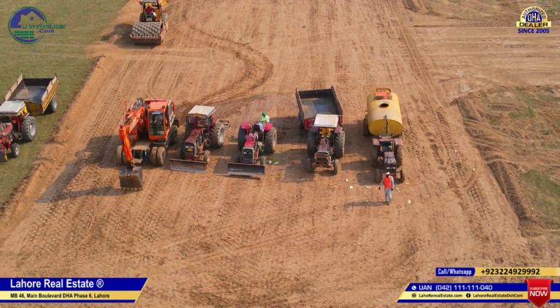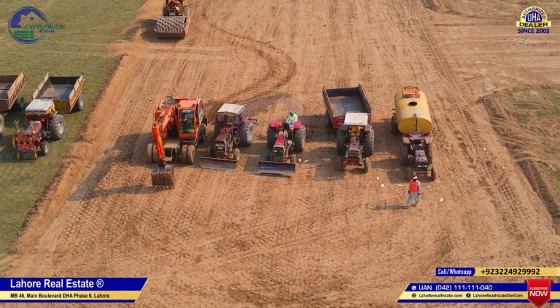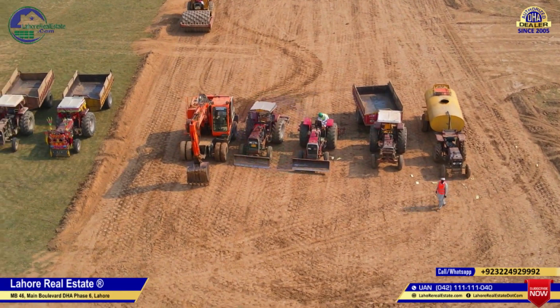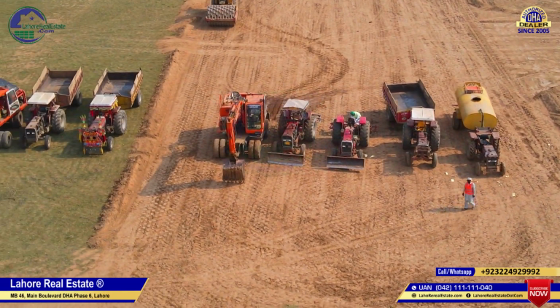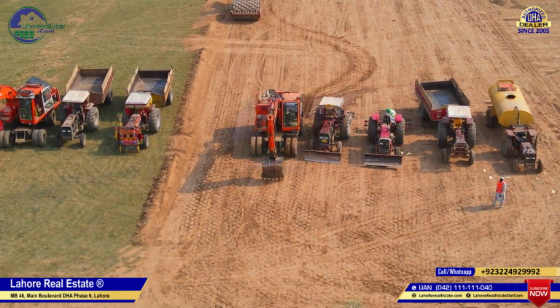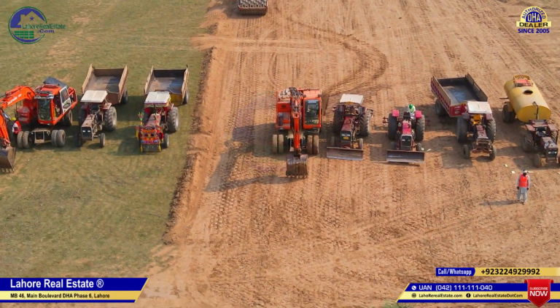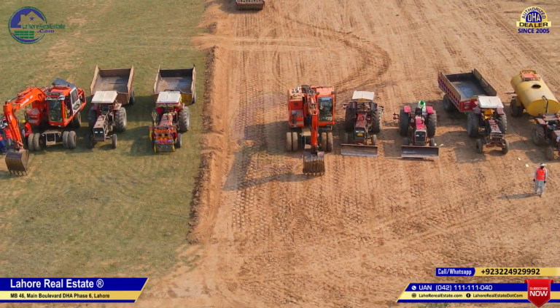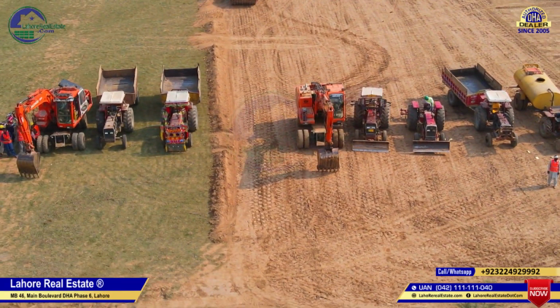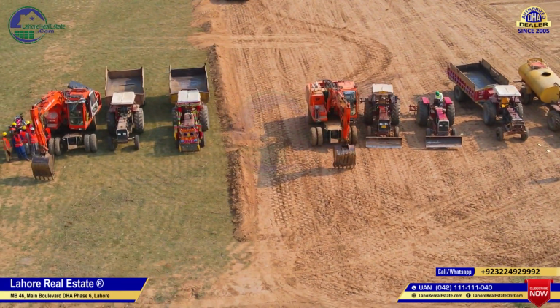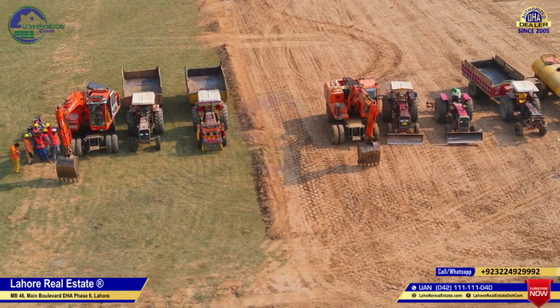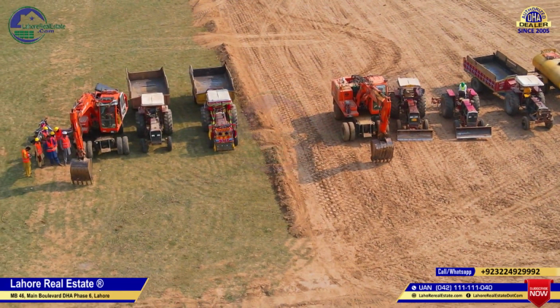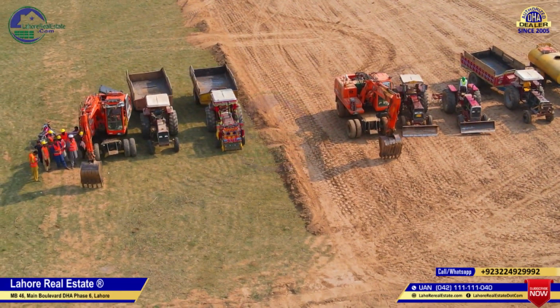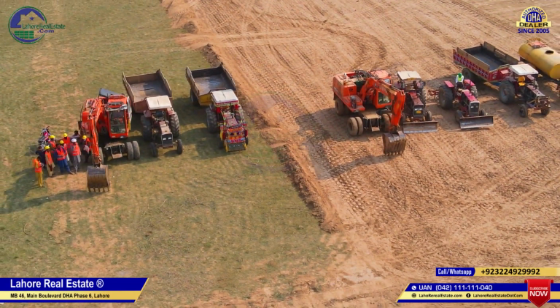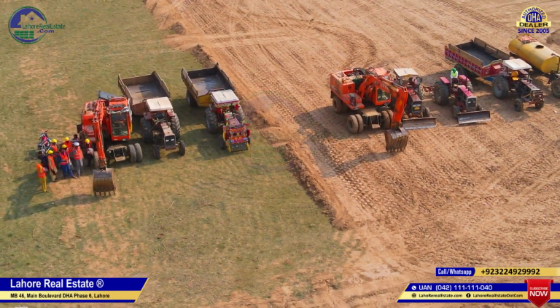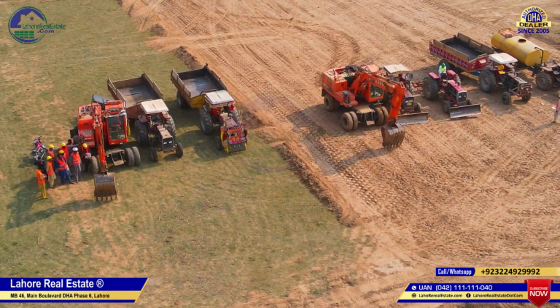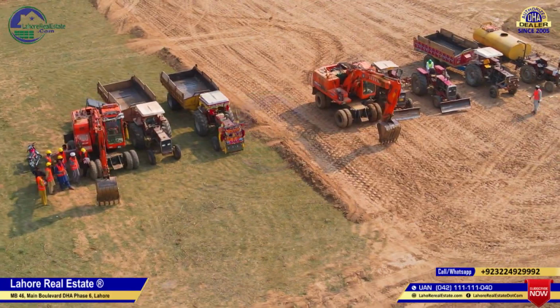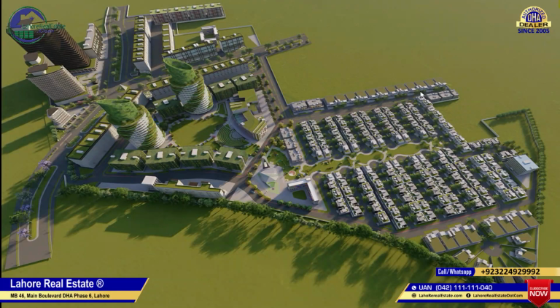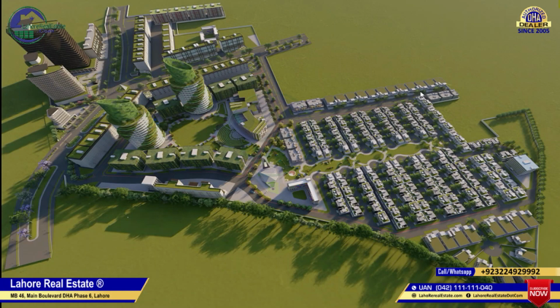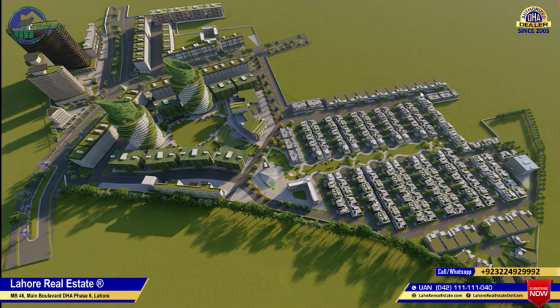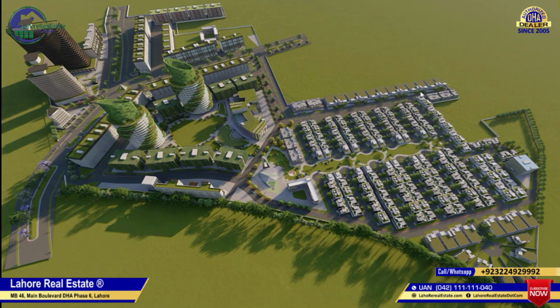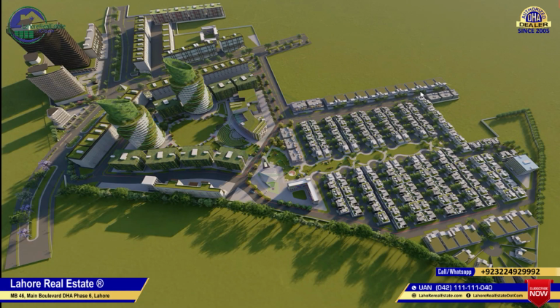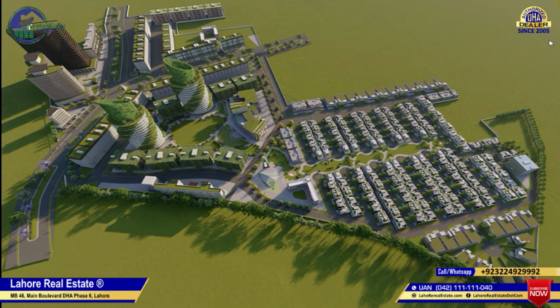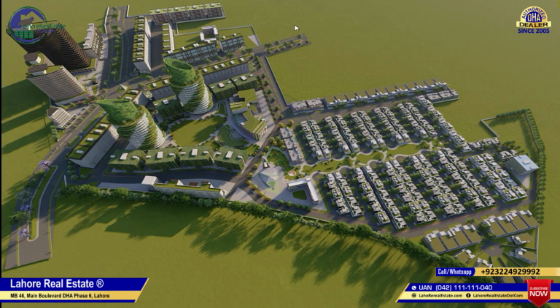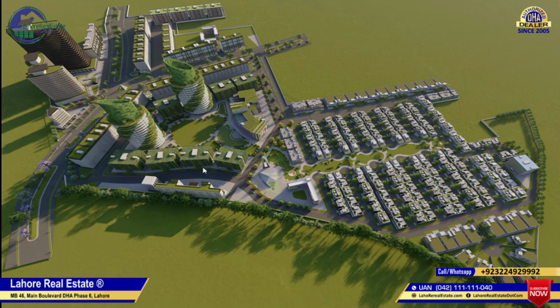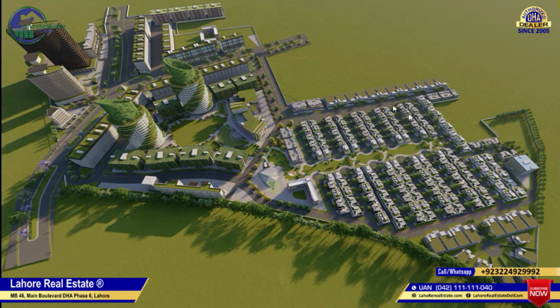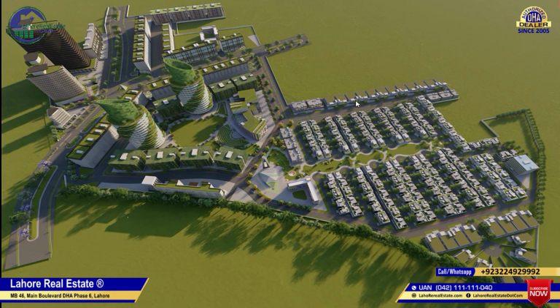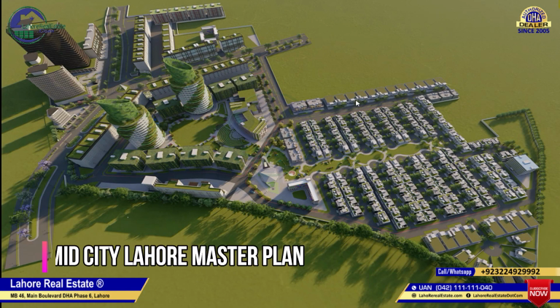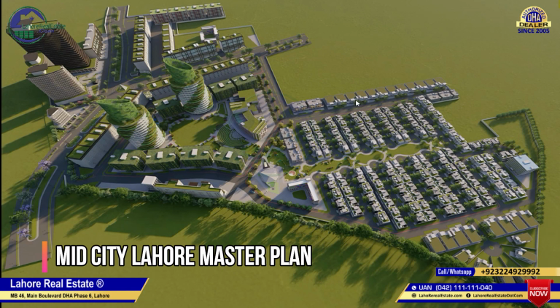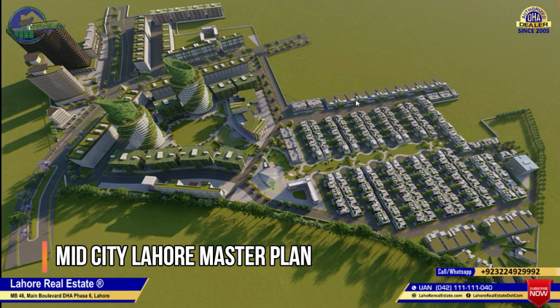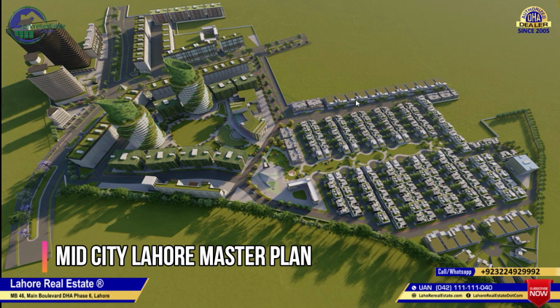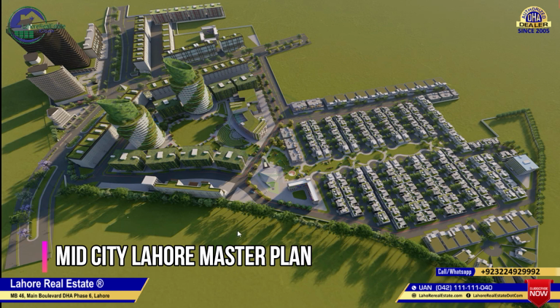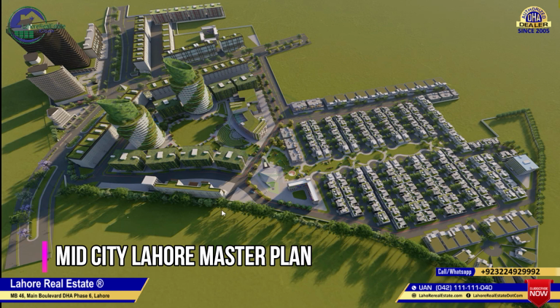Here we are going to study the master plan so that you can get the idea of which development is going to be available here. At this time, the master plan is the Mid-City proper master plan.